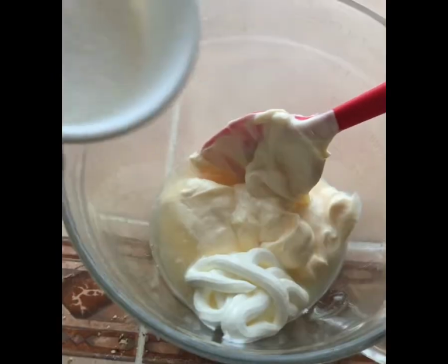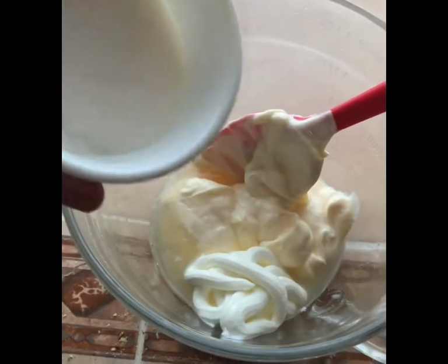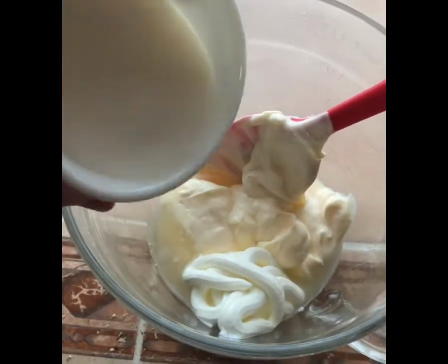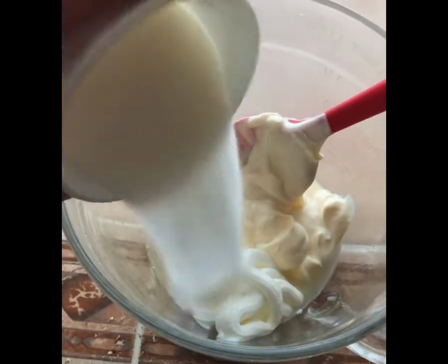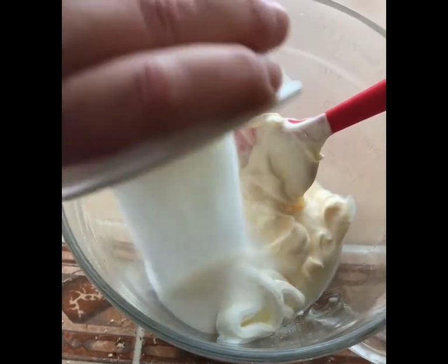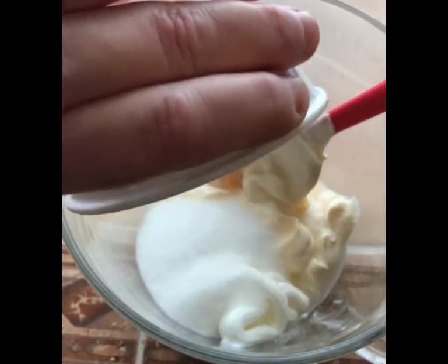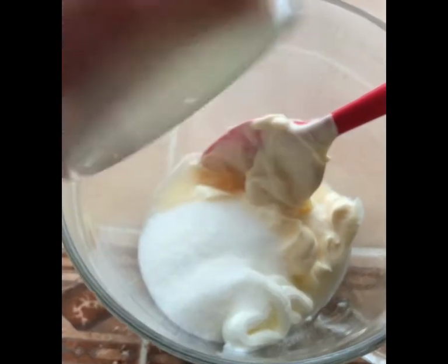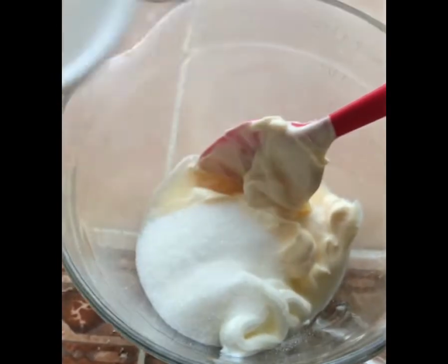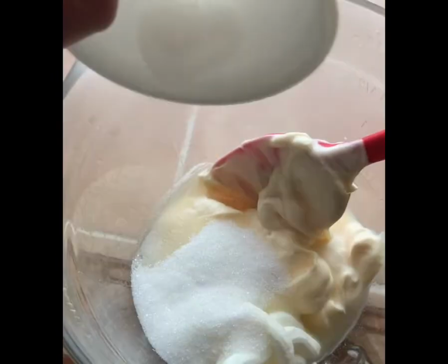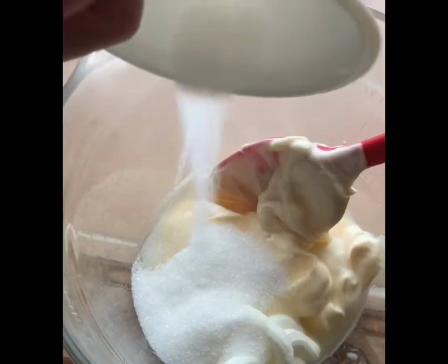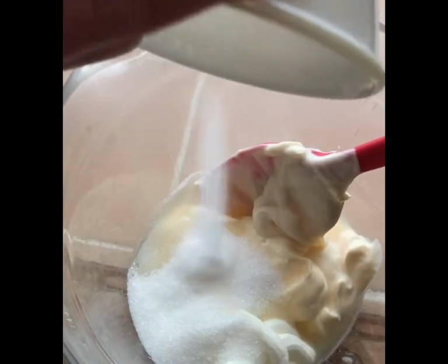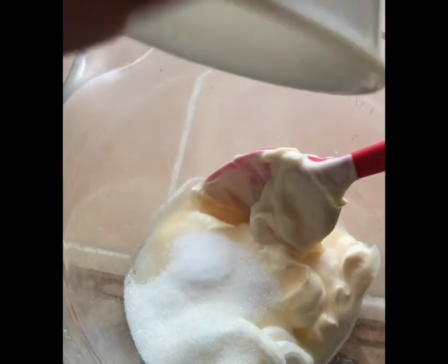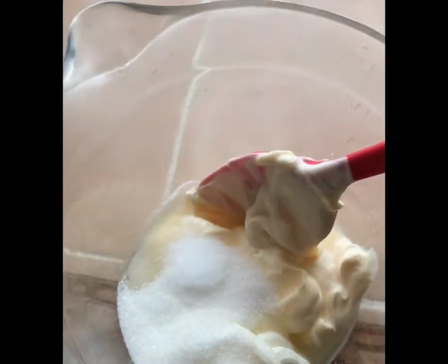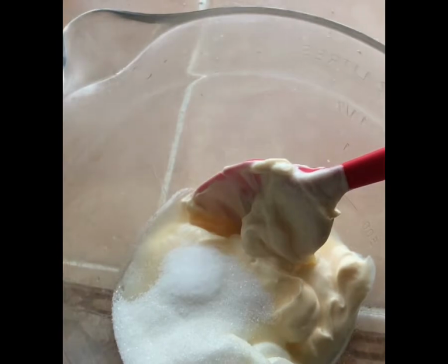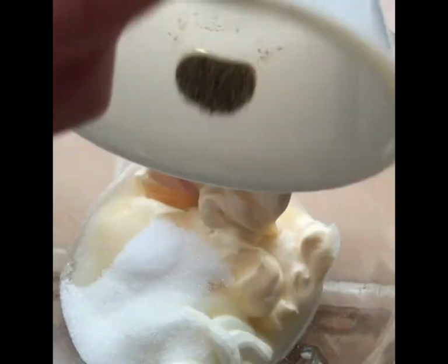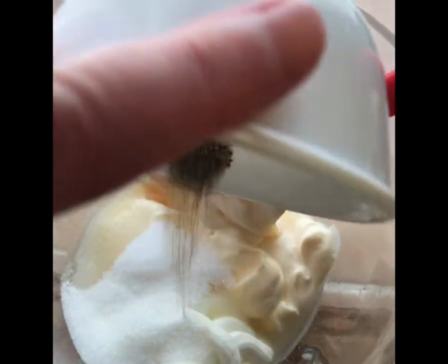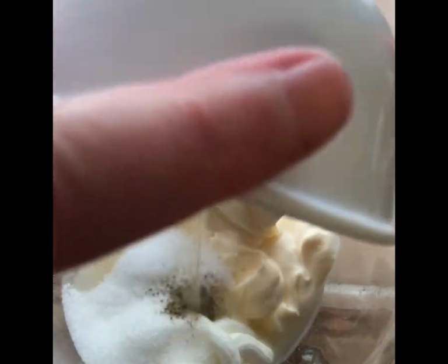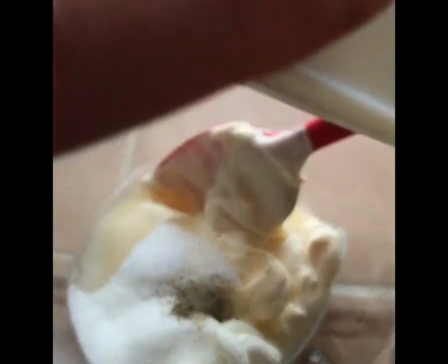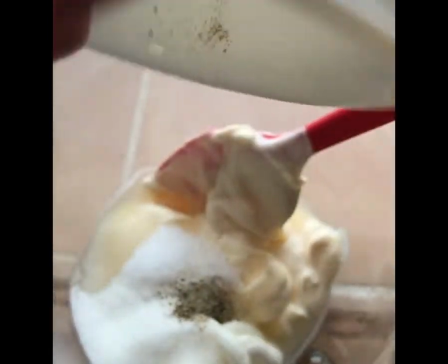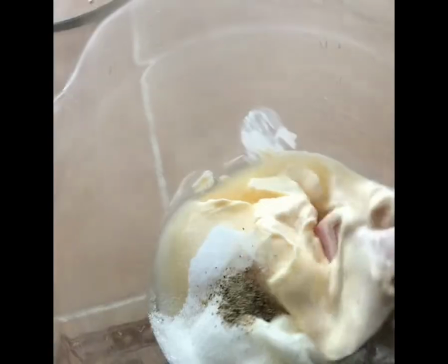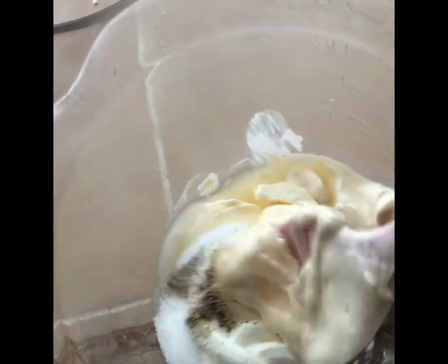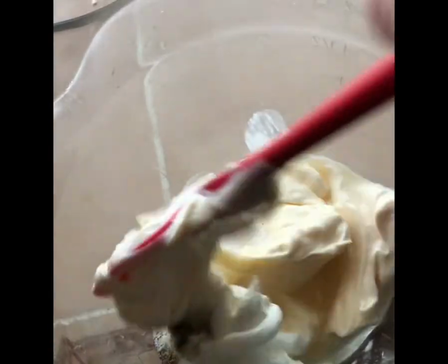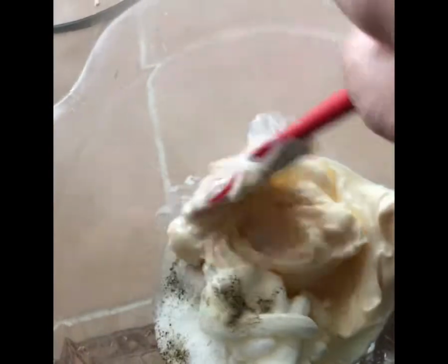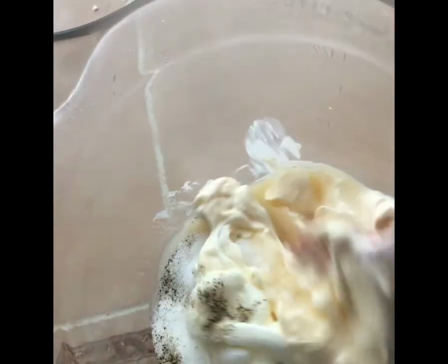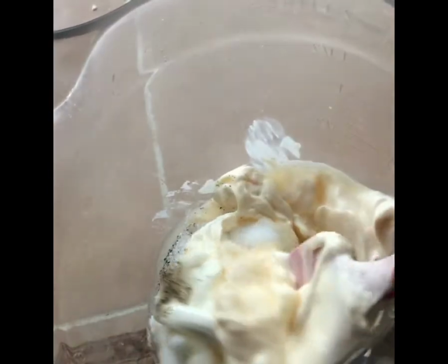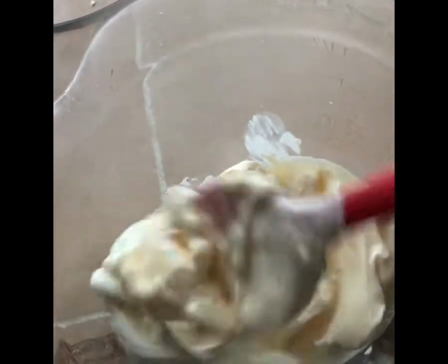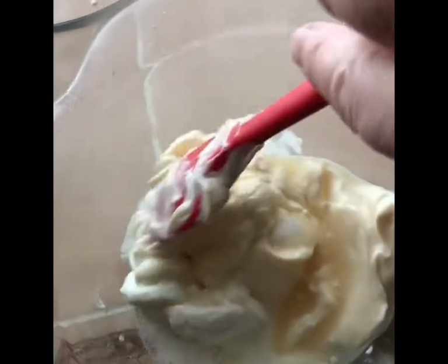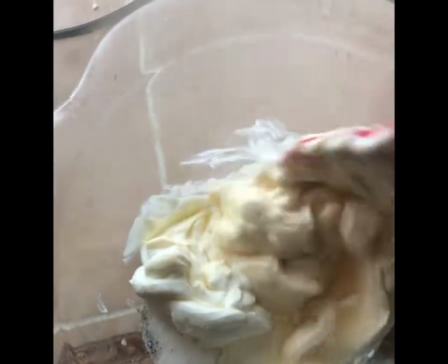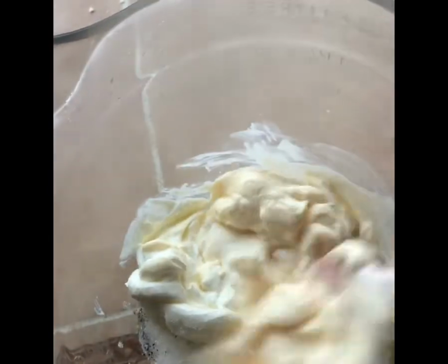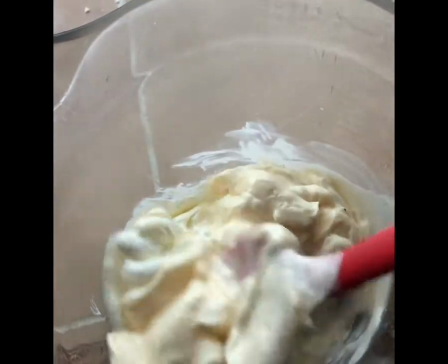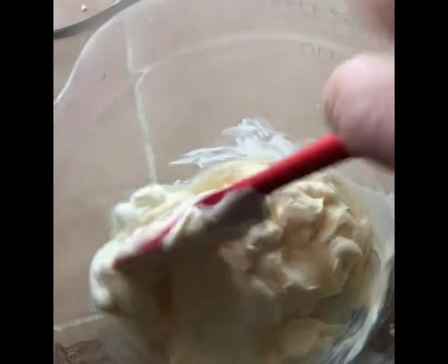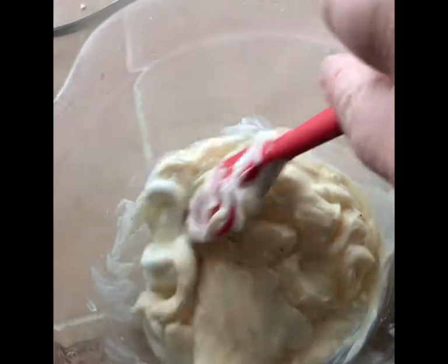Add a half cup of chopped pecans, one cup of cooked and crumbled bacon — about a half a pound — and a third cup of red onion diced into small pieces. Then you make the salad dressing.